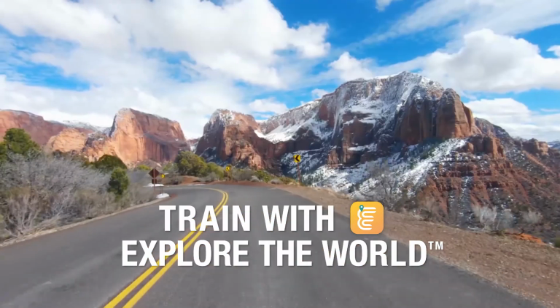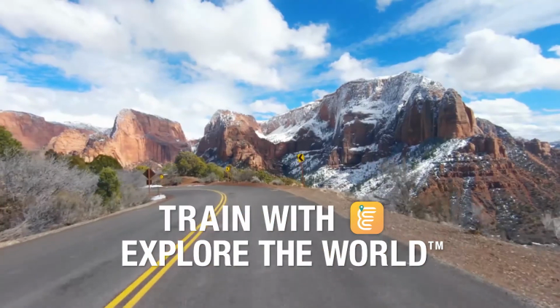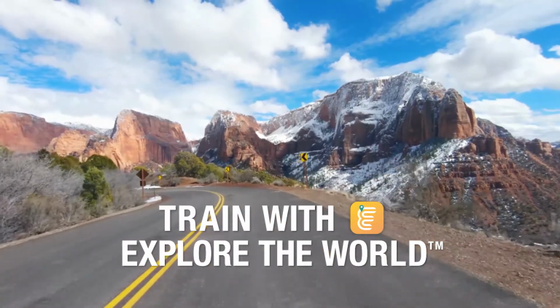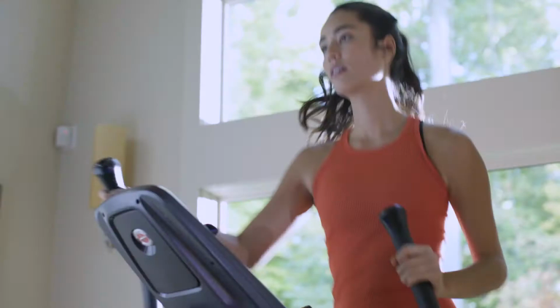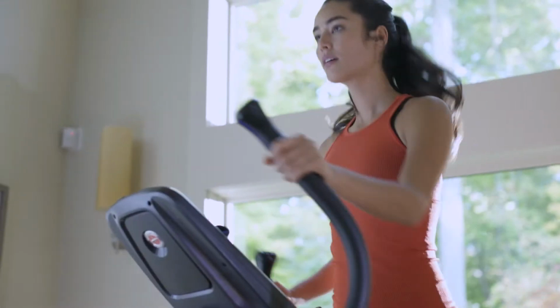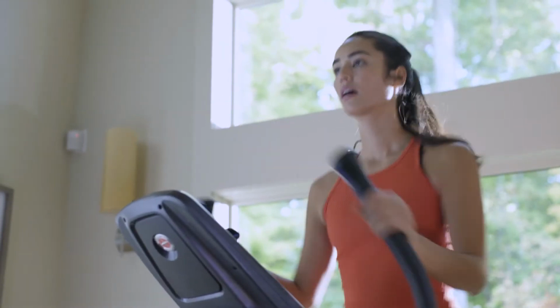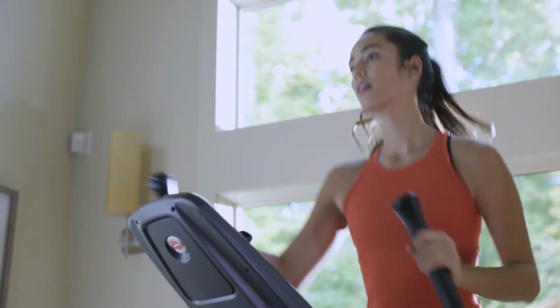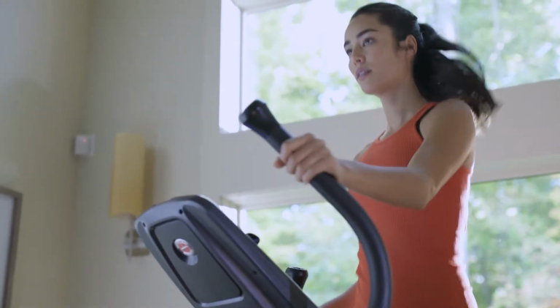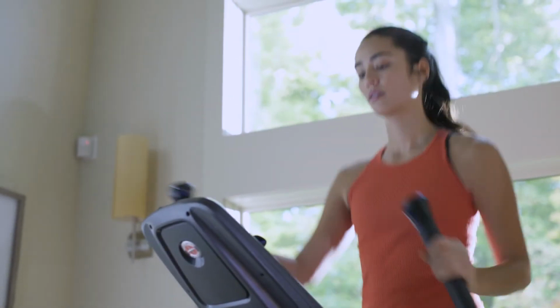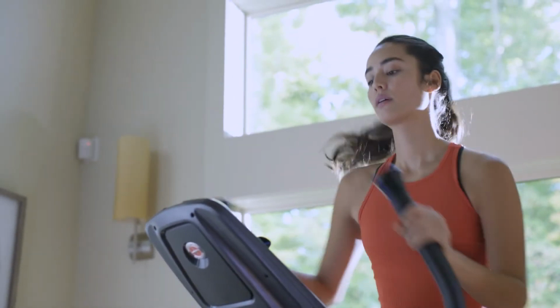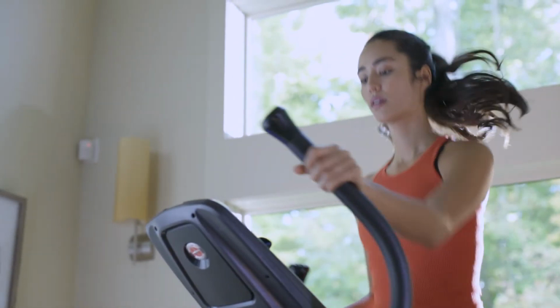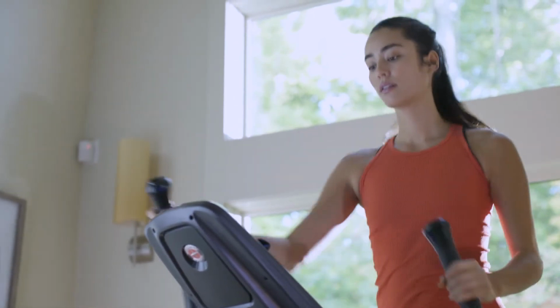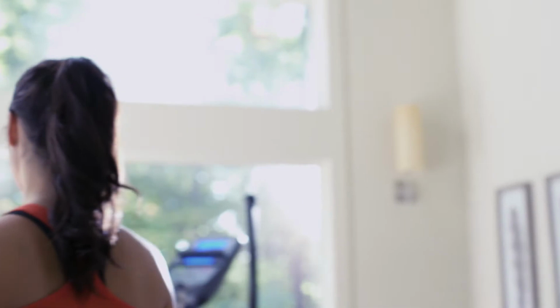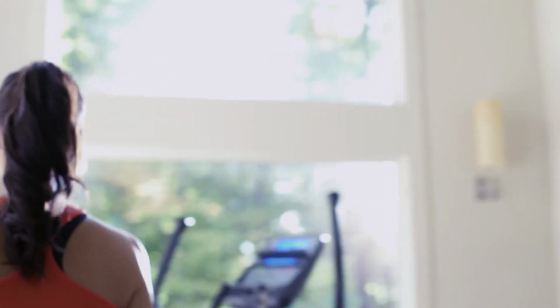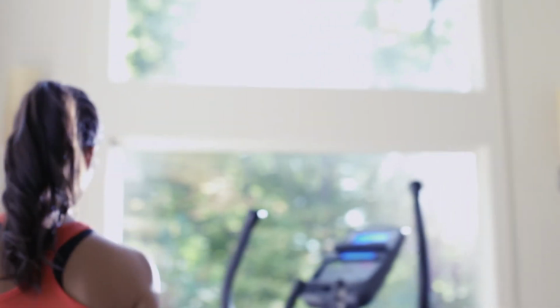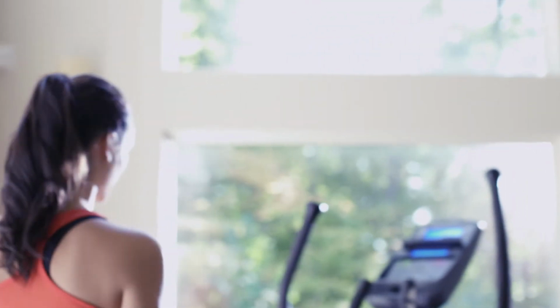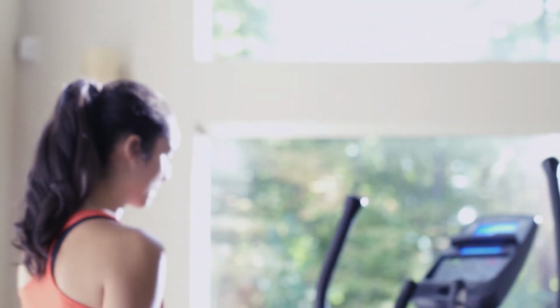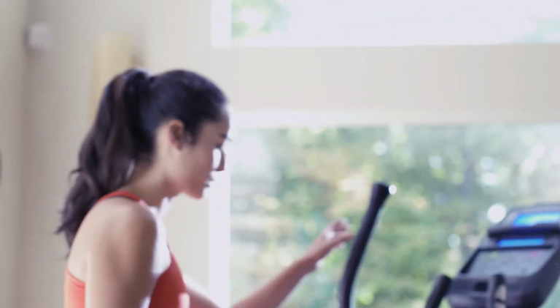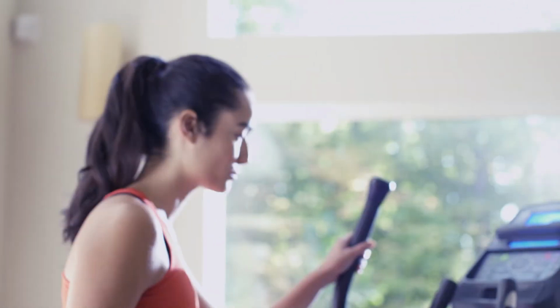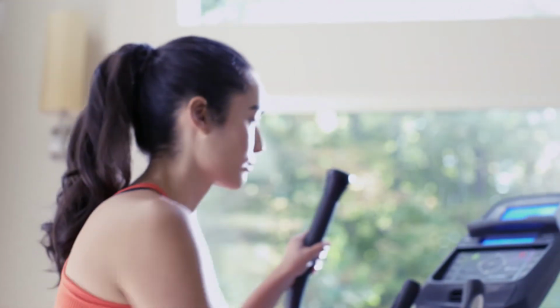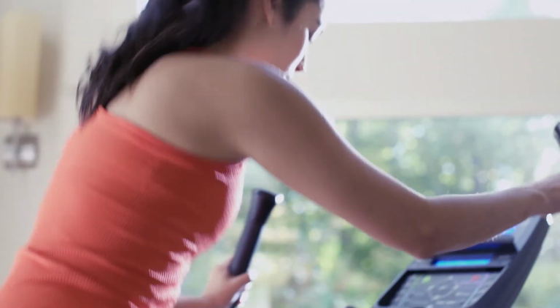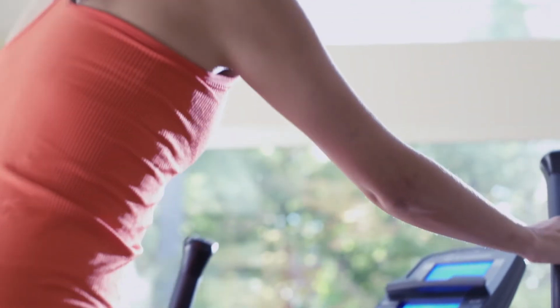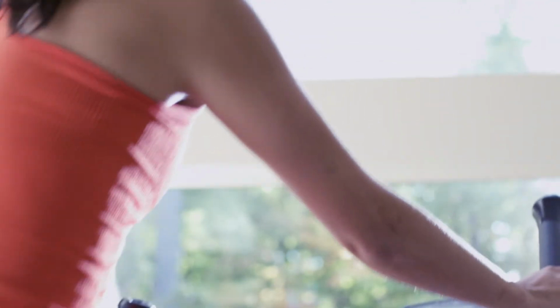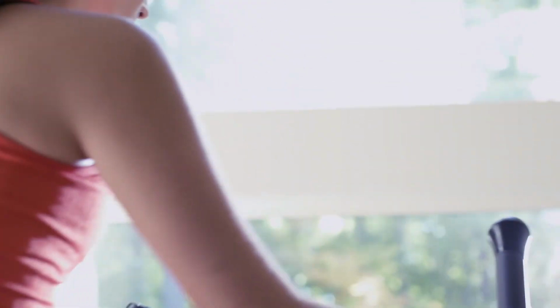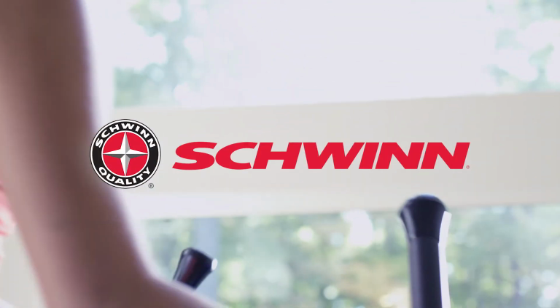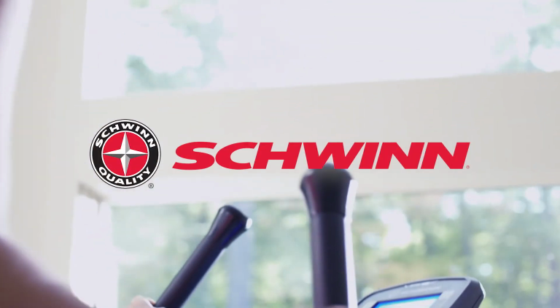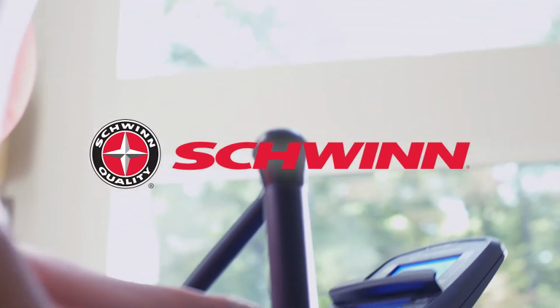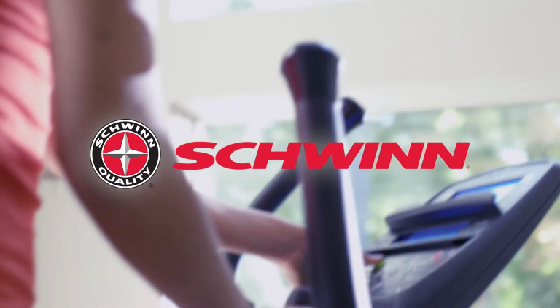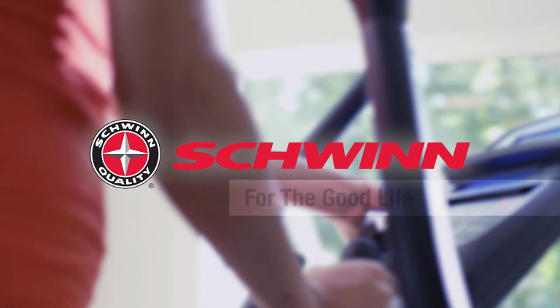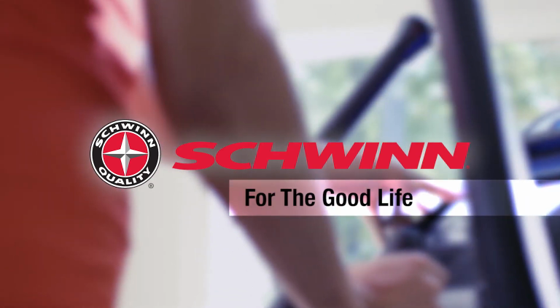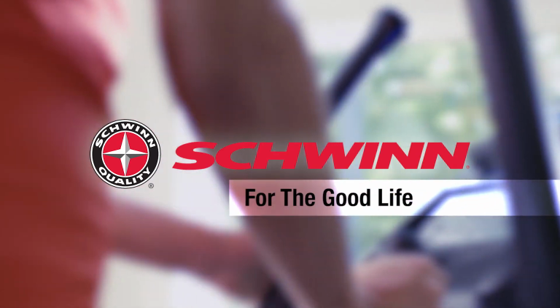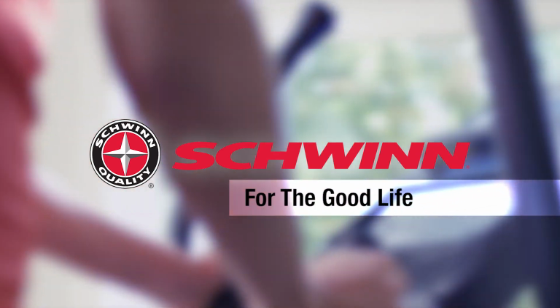All of which makes your cardio workout more enjoyable. The new Schwinn 470 elliptical trainer — just one more way you can count on Schwinn Fitness for the good life.